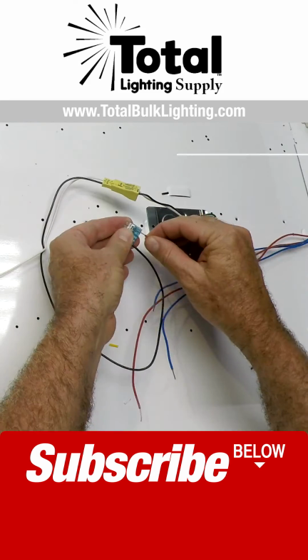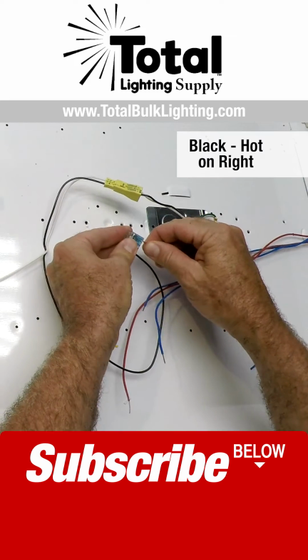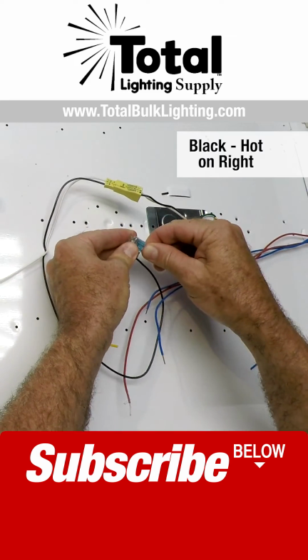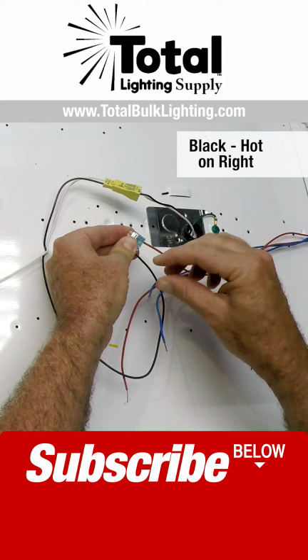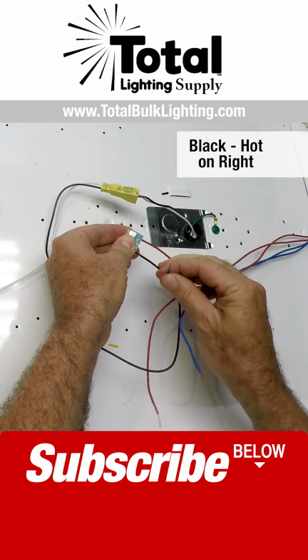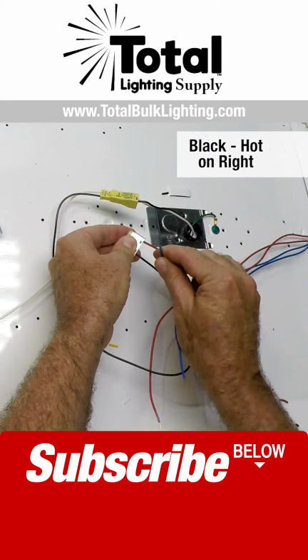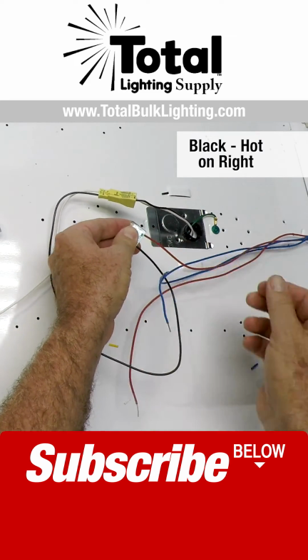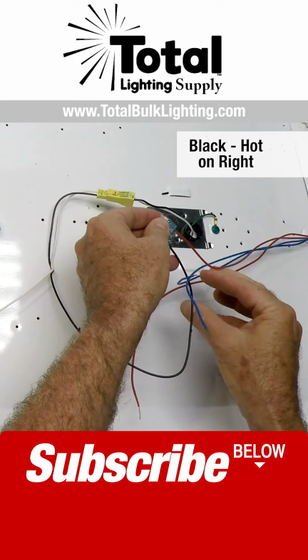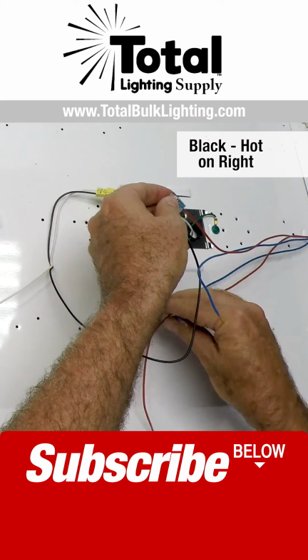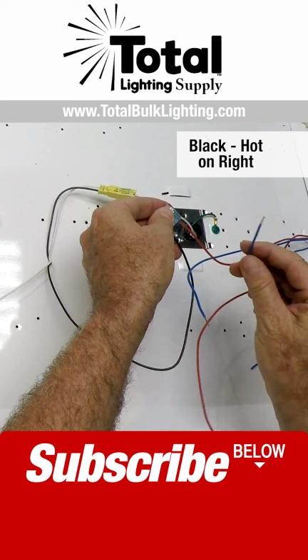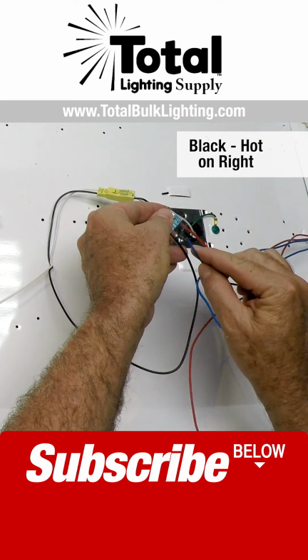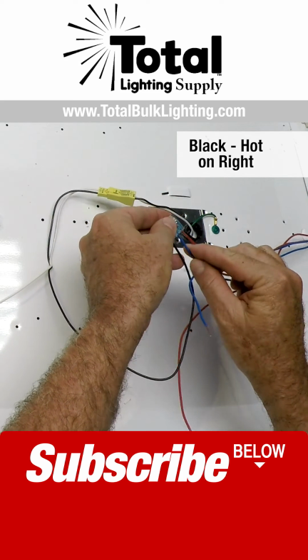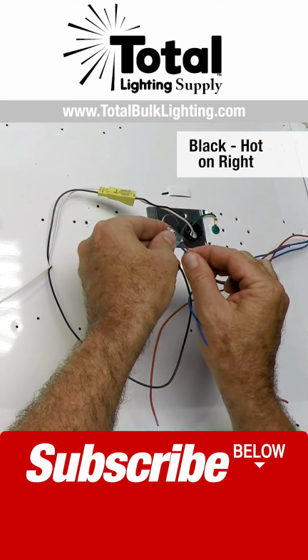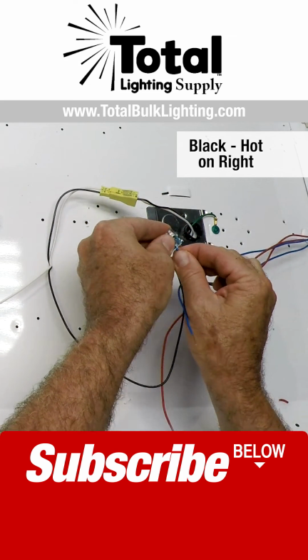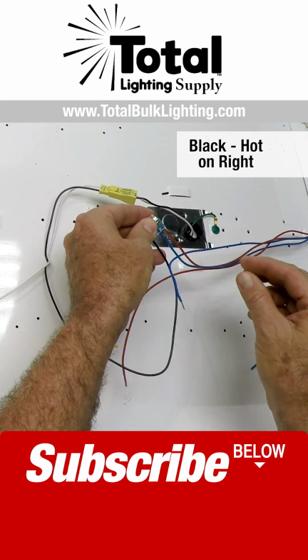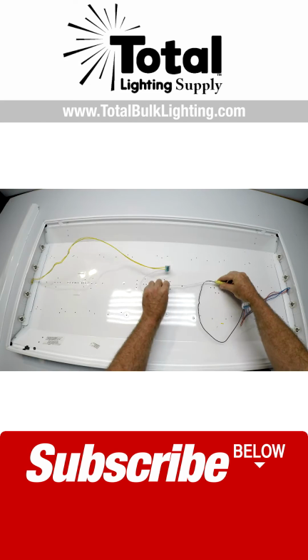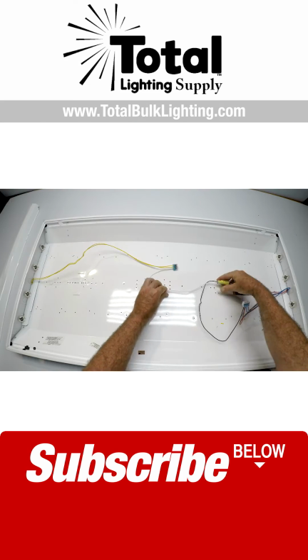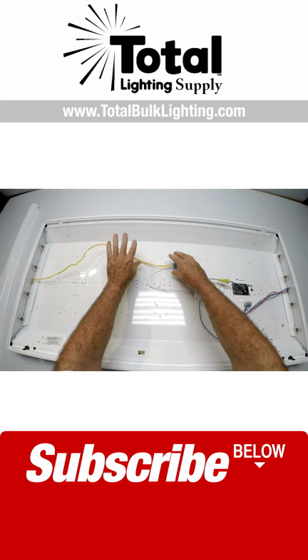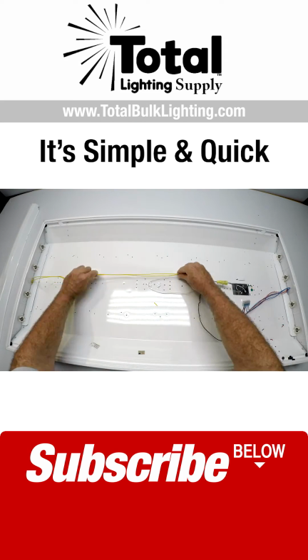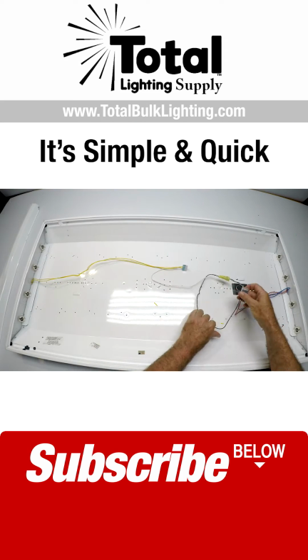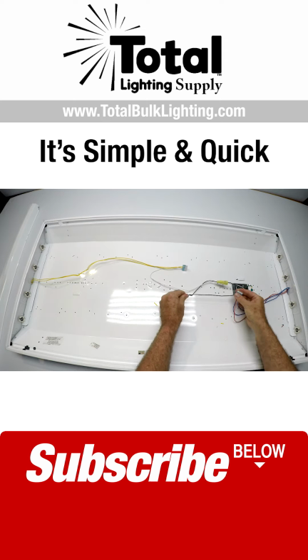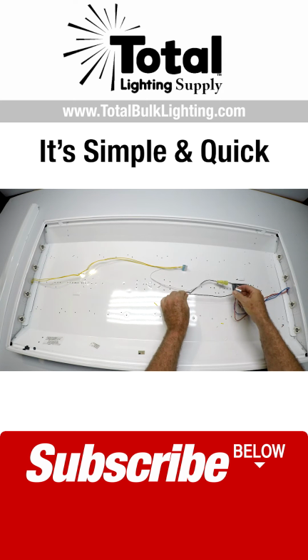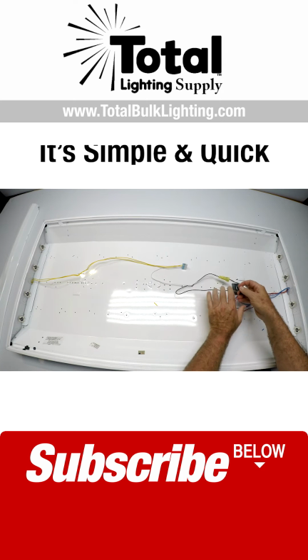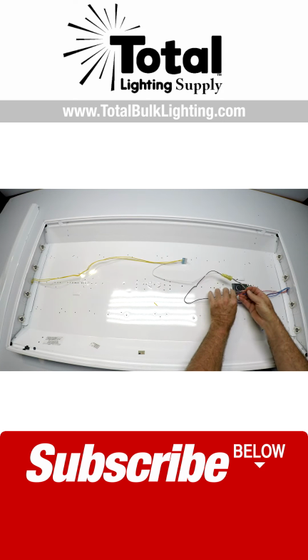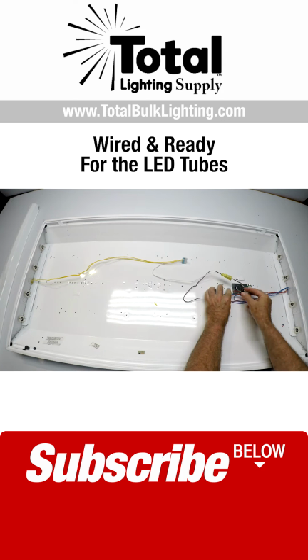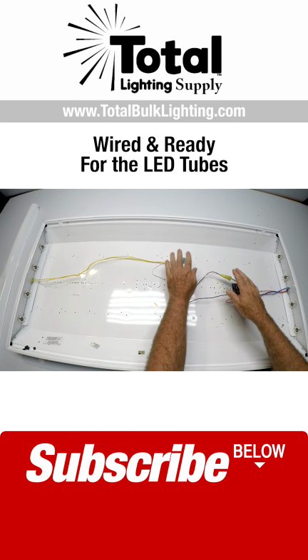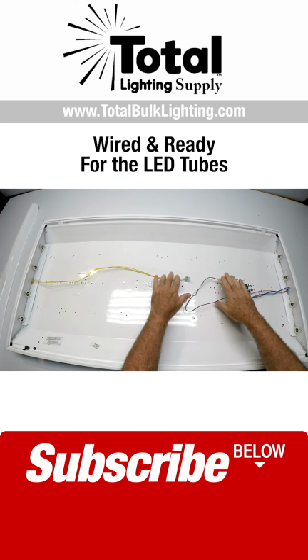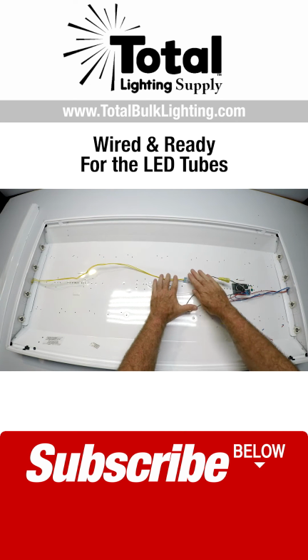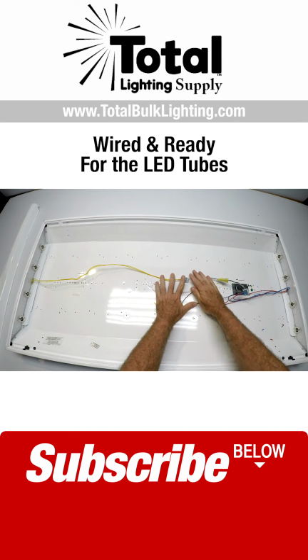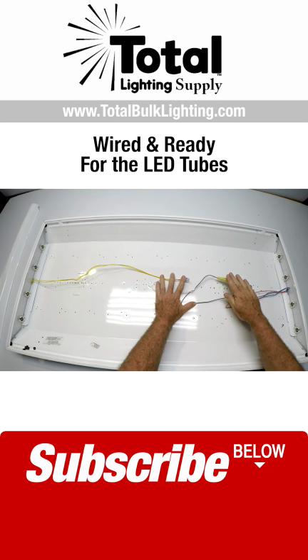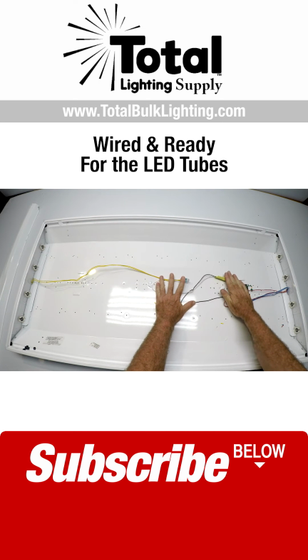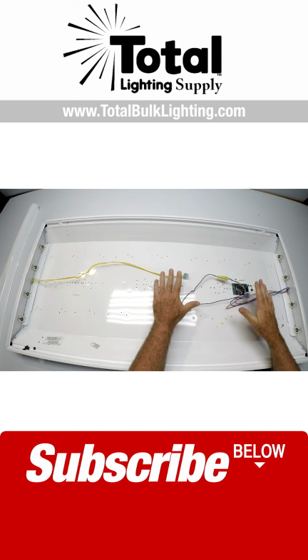I'm going to take all the wires going over here to the right side, and I'm going to push them inside the connector, and we're done. This light fixture is wired and ready to put in the lamps.